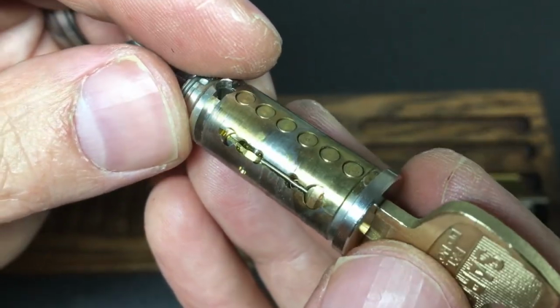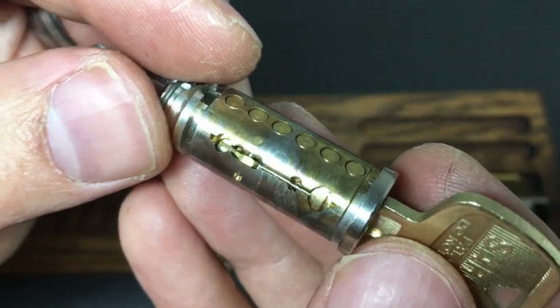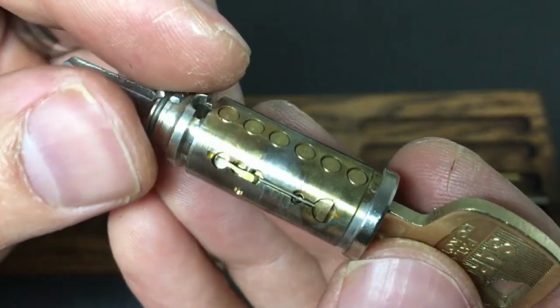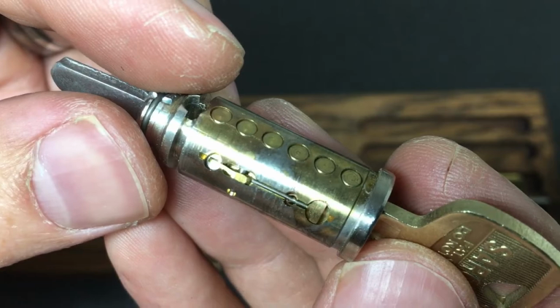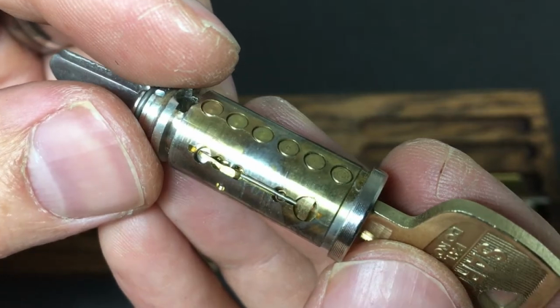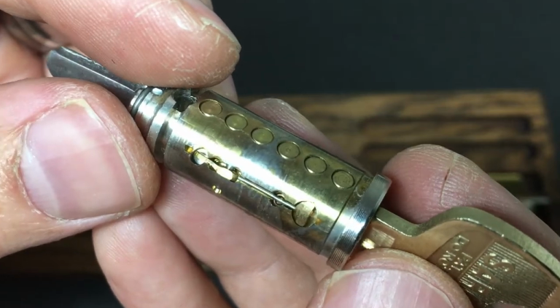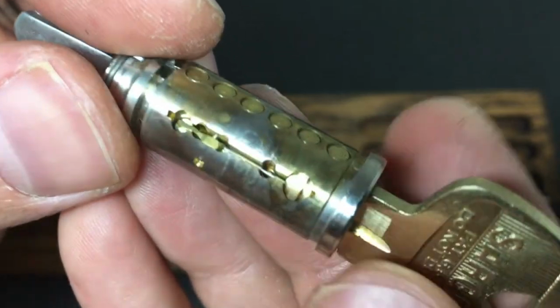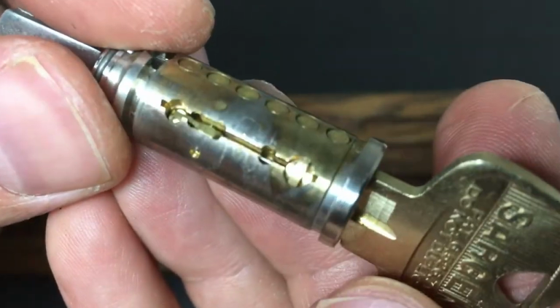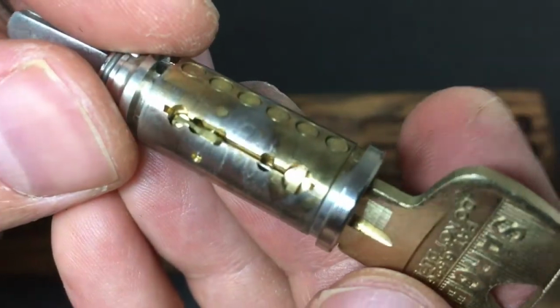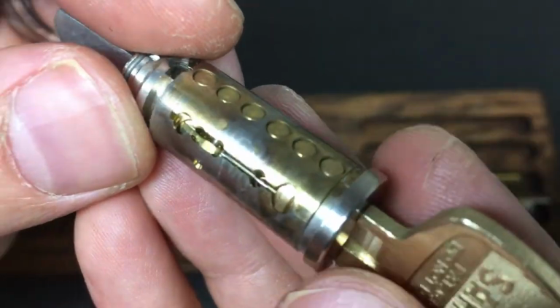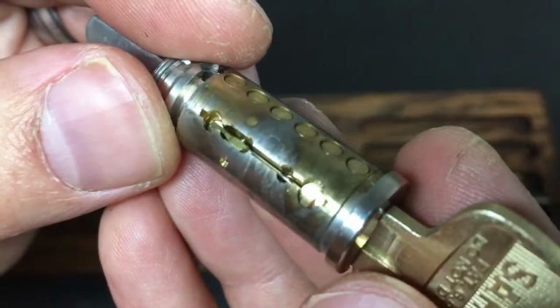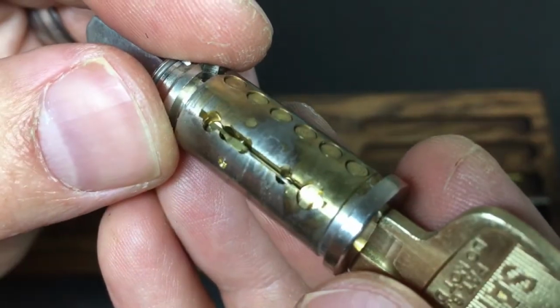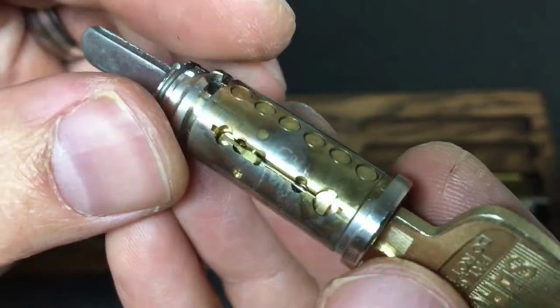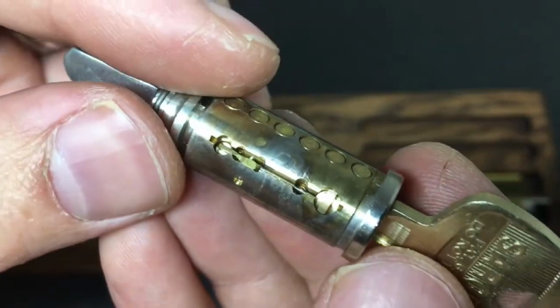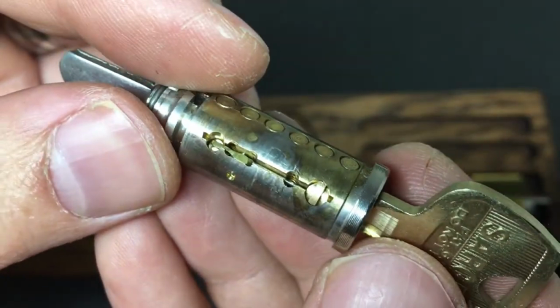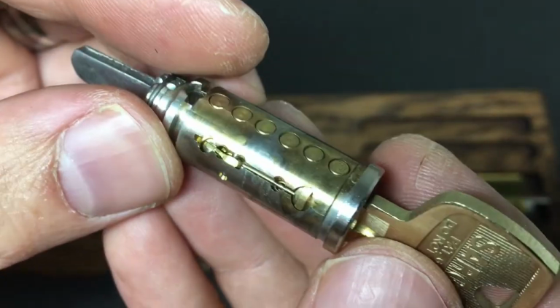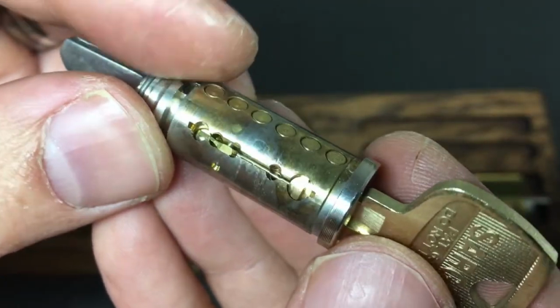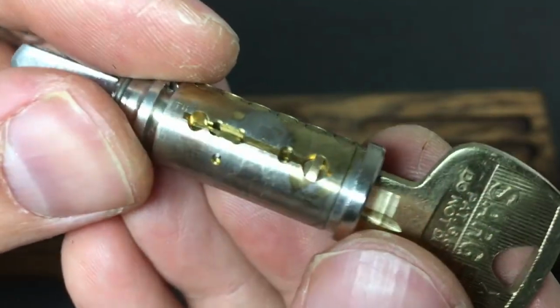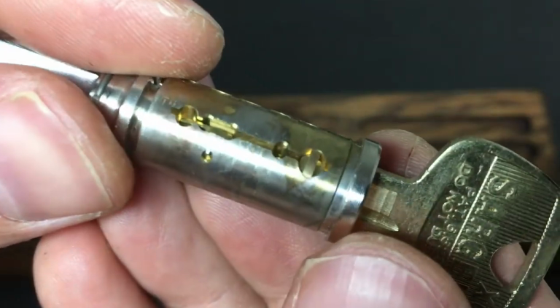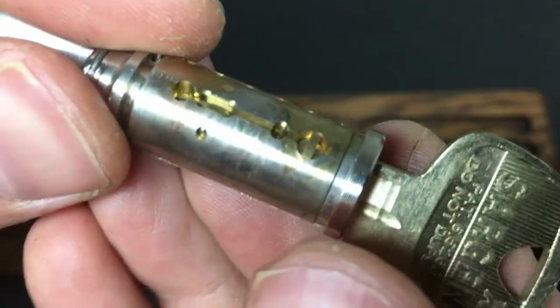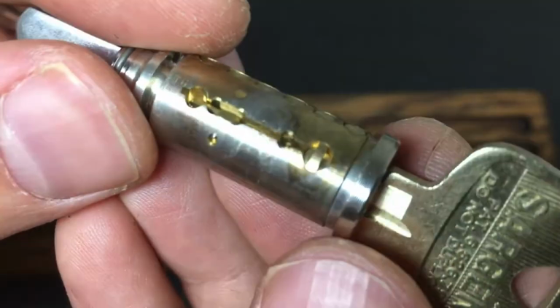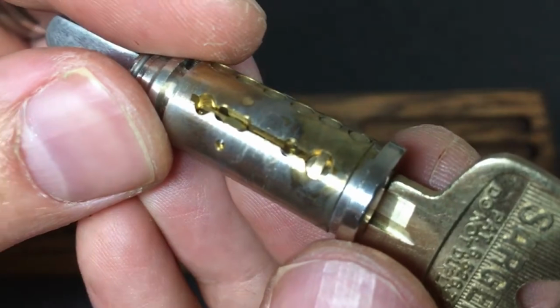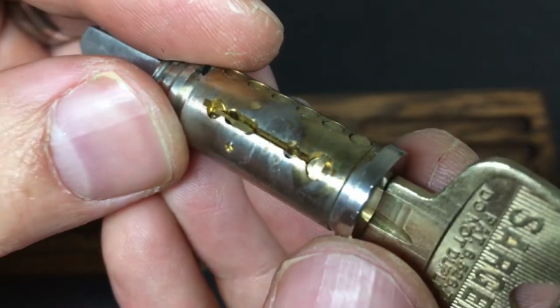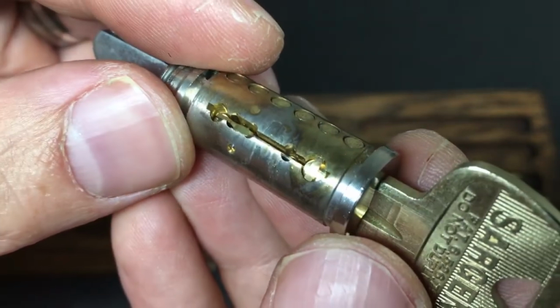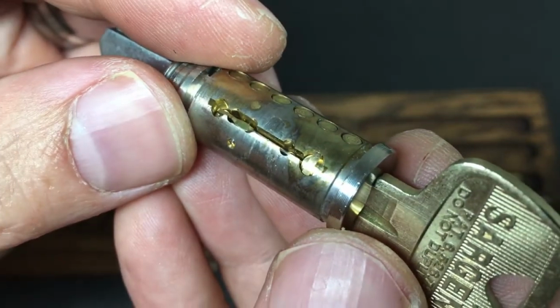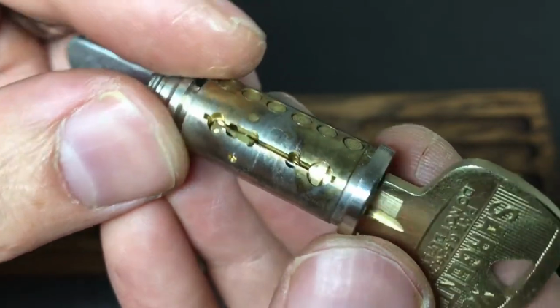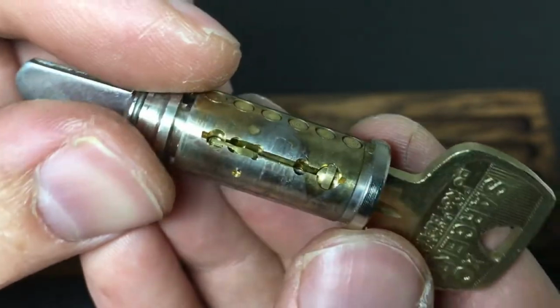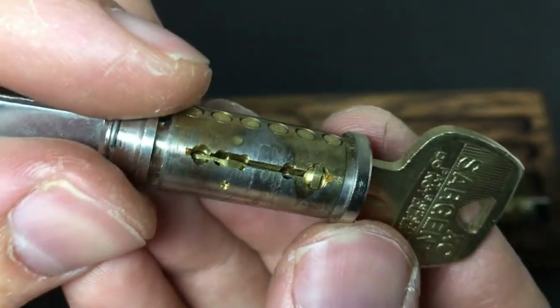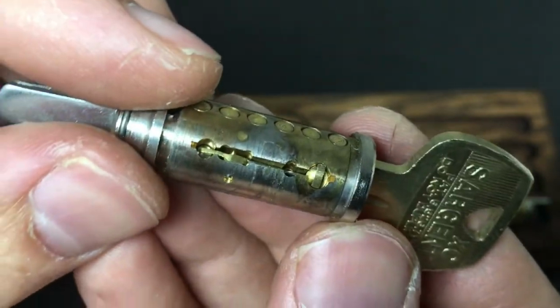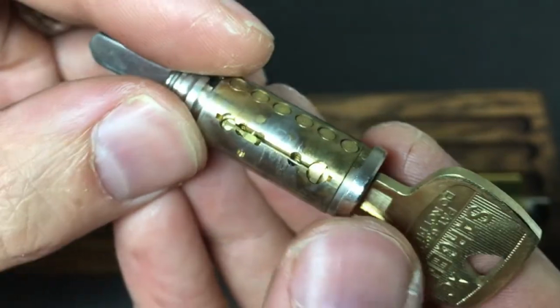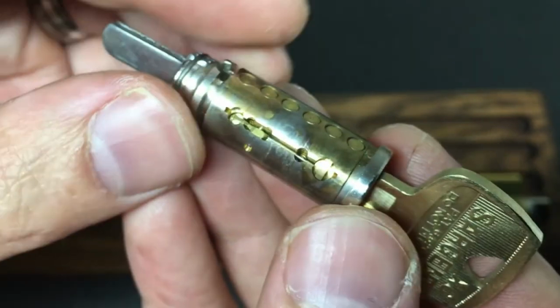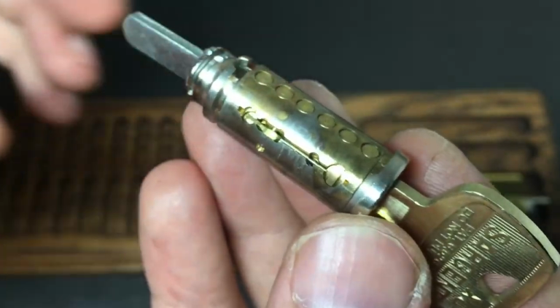I've got no idea what's going on with that mechanism — that's something special, isn't it? I've never seen anything like it. Okay, let's keep gutting.